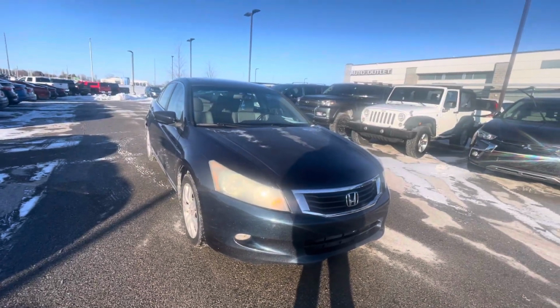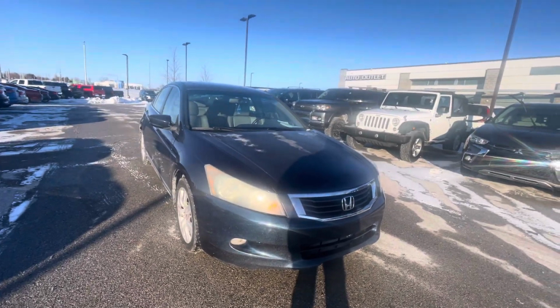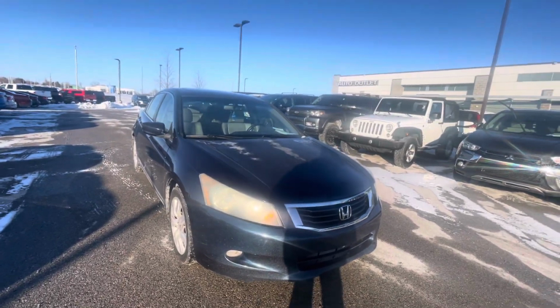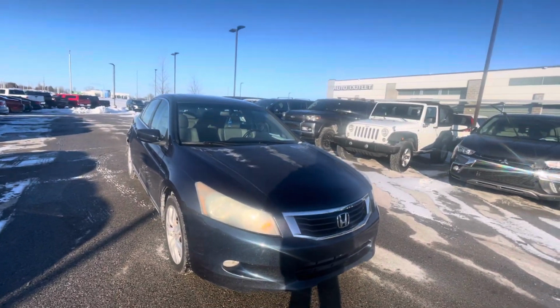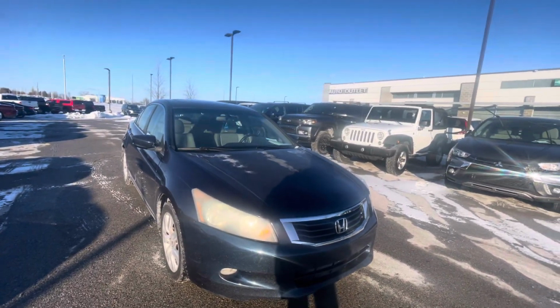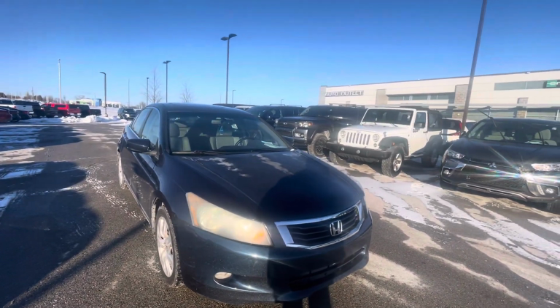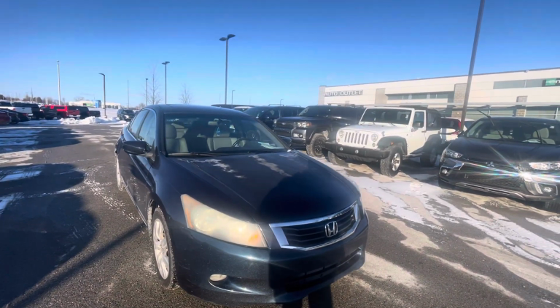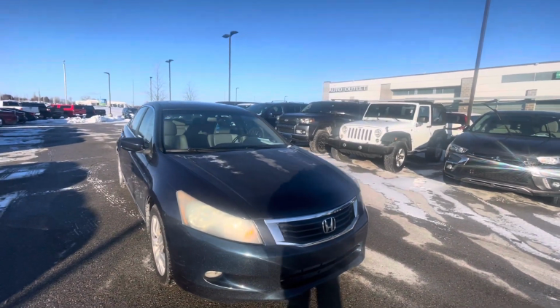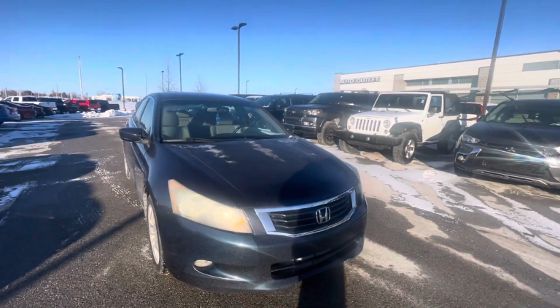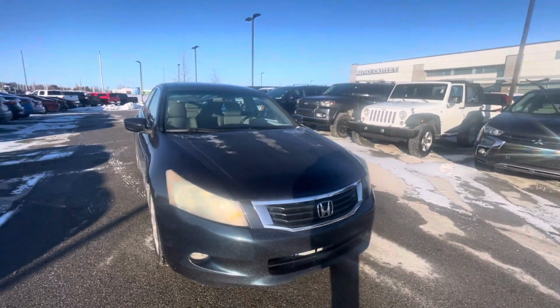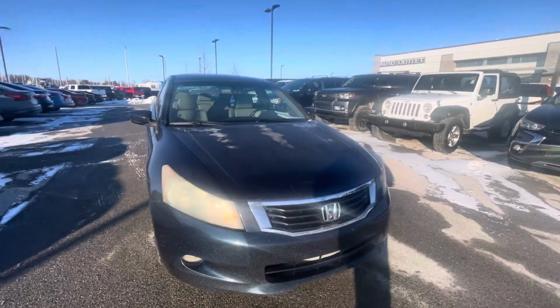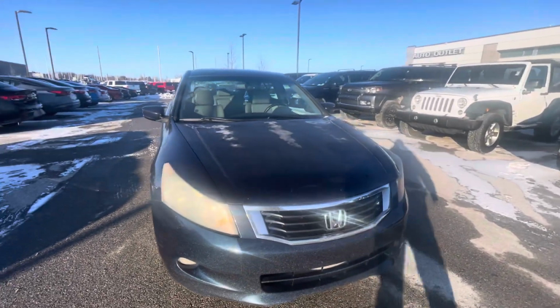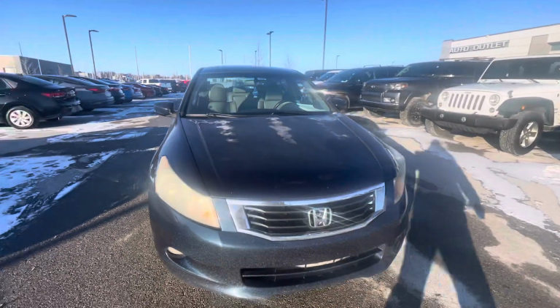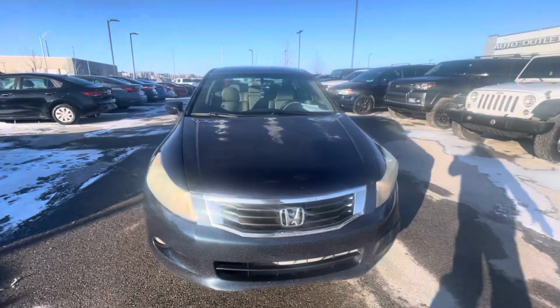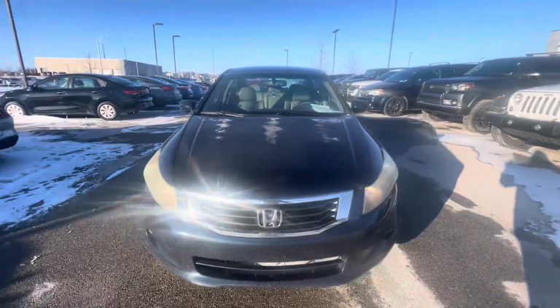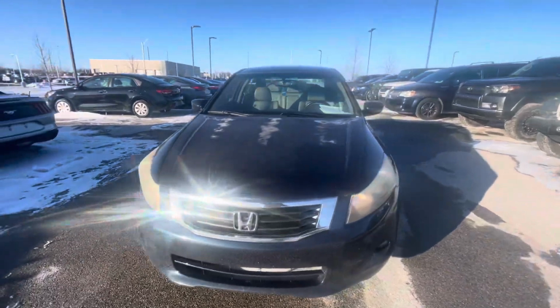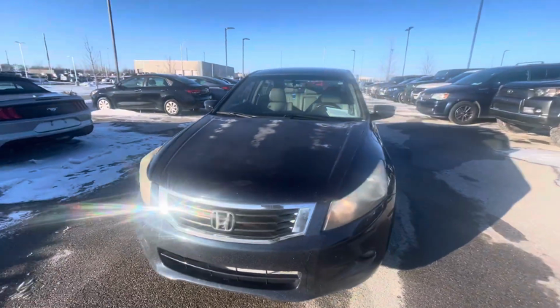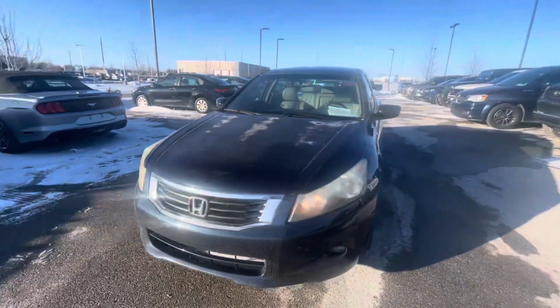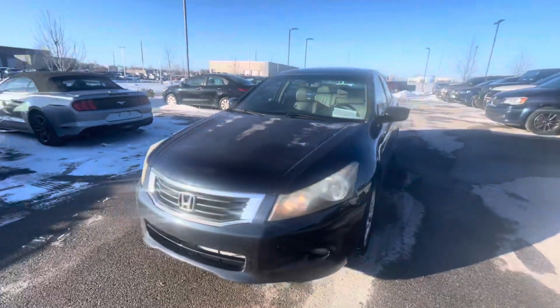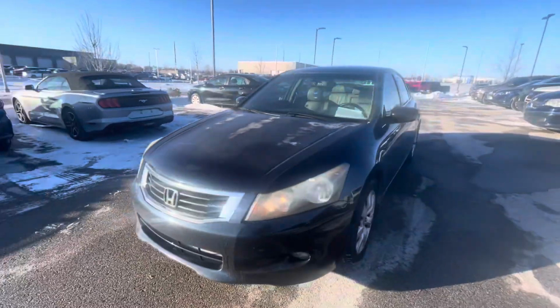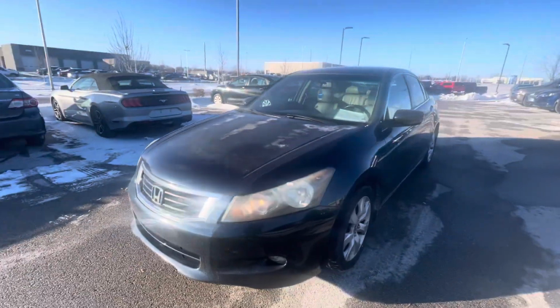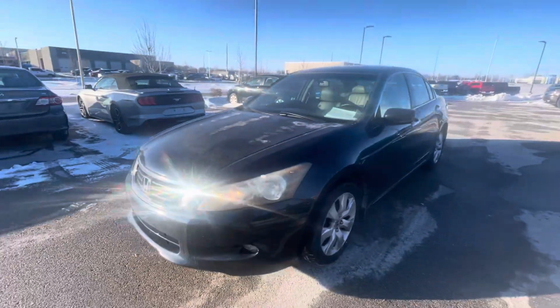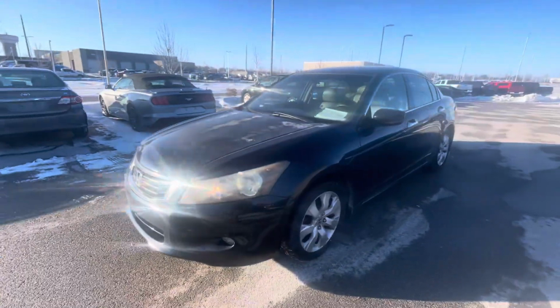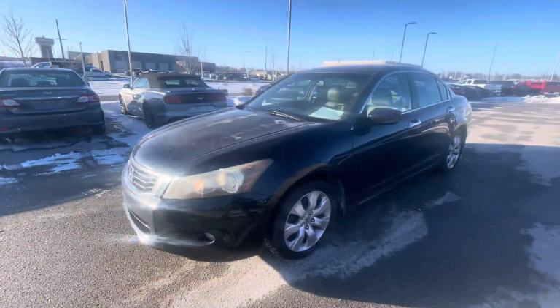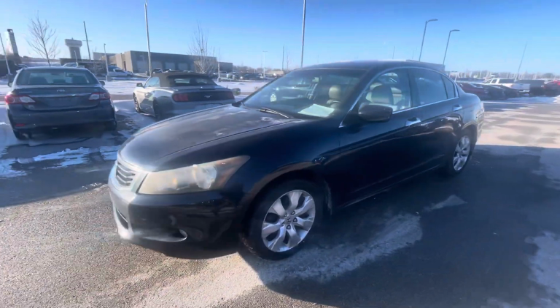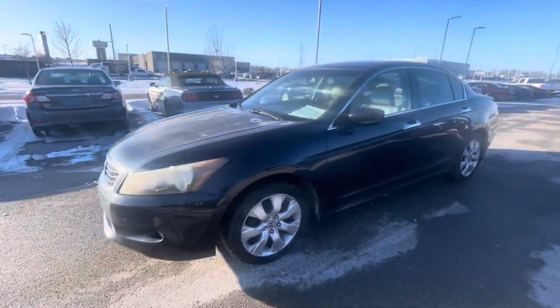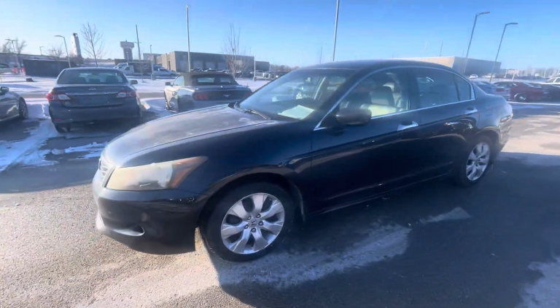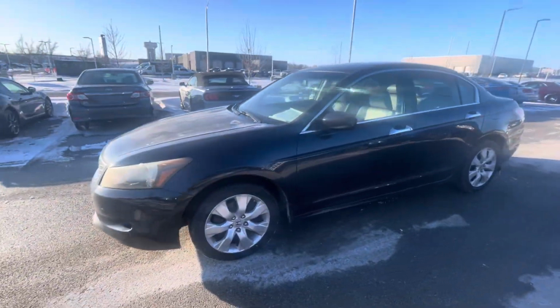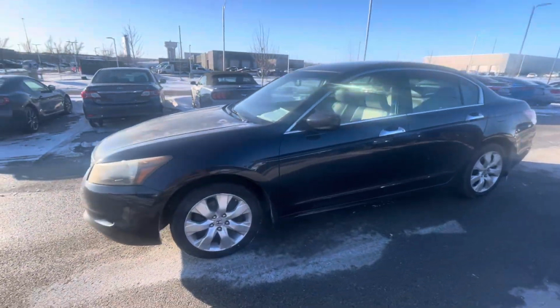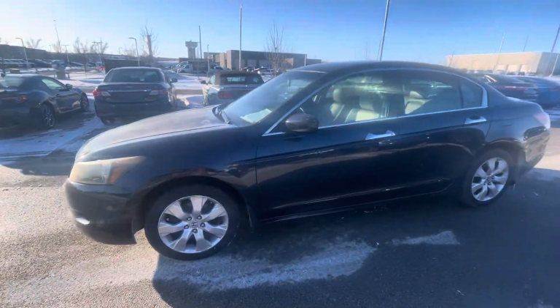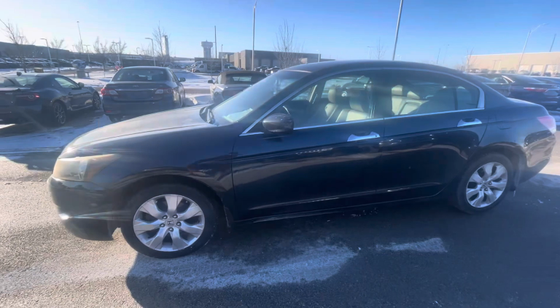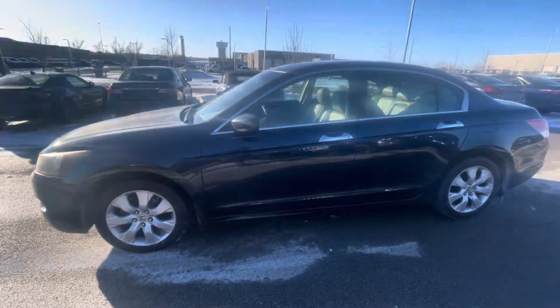Hi Rodney, my name is Gustavo. I'm from Premier Auto Outlet and today I just want to shoot a quick video for you regarding your internet purchase request on the 2010 Honda Accord.